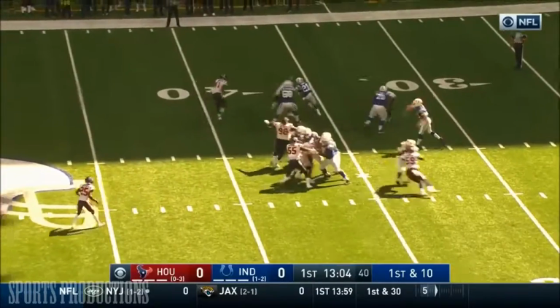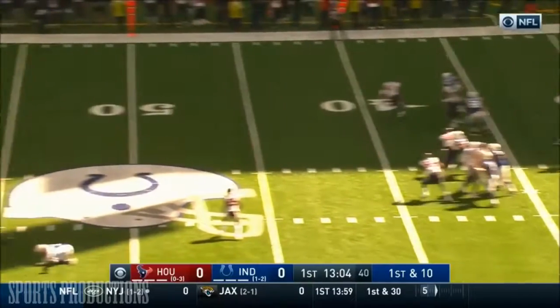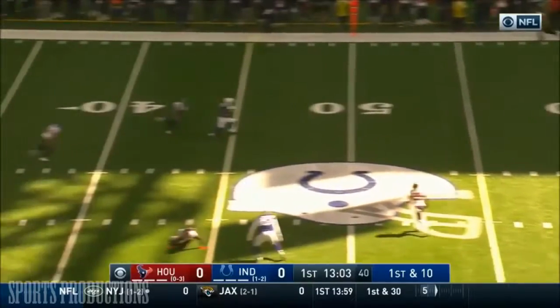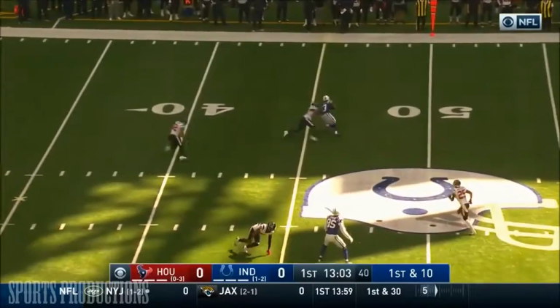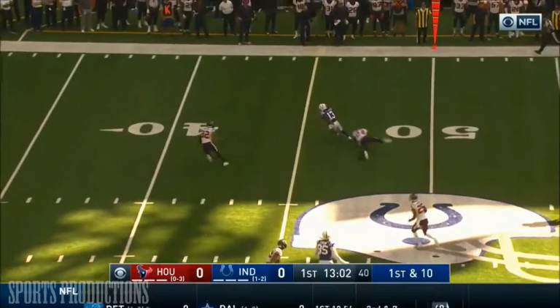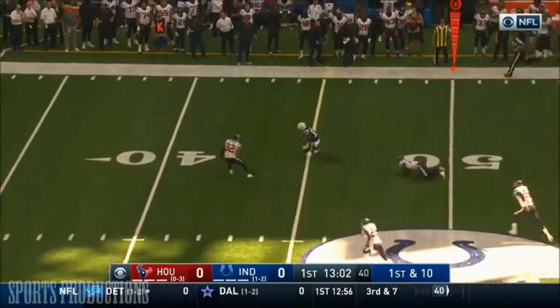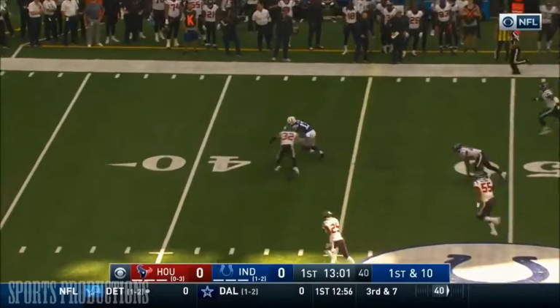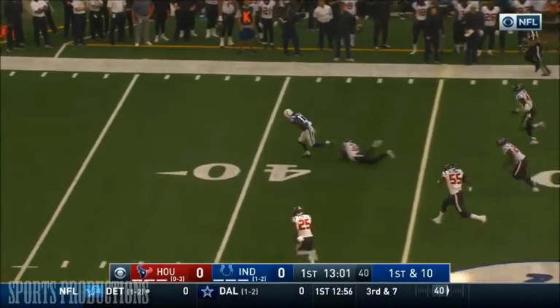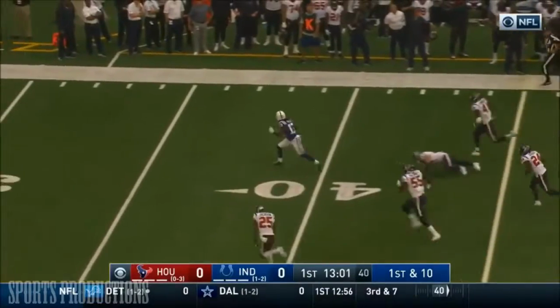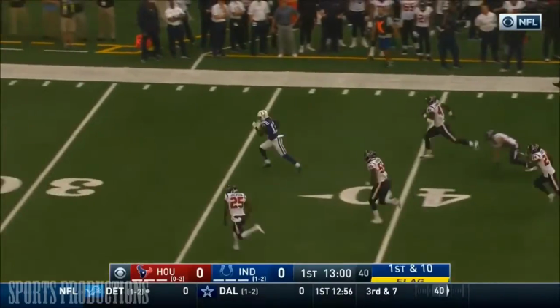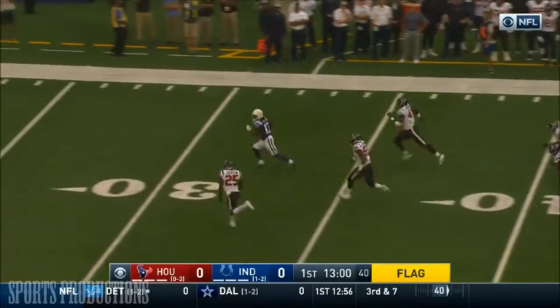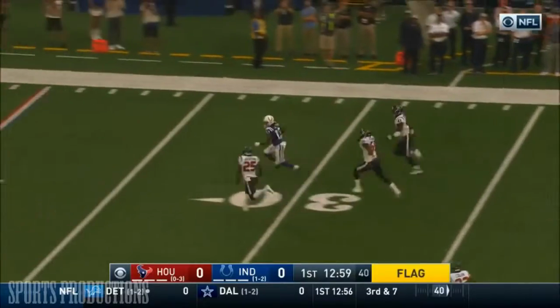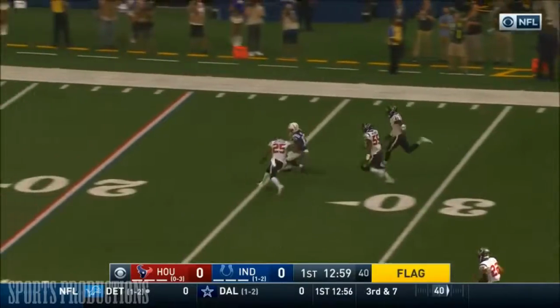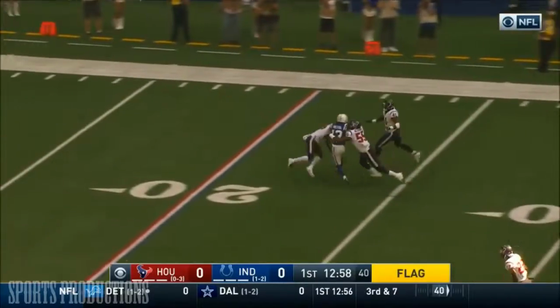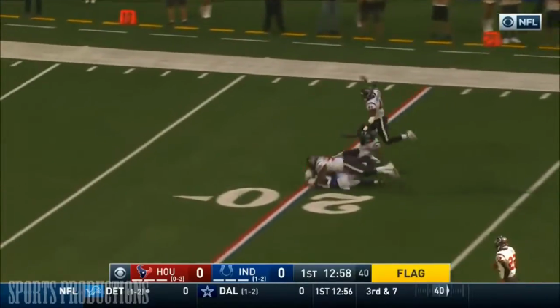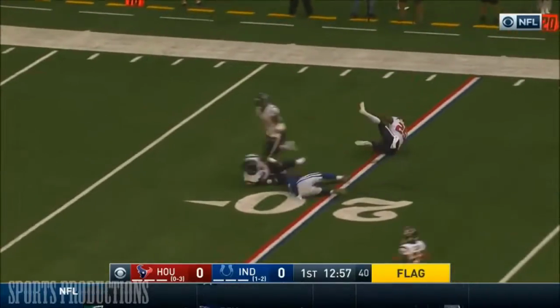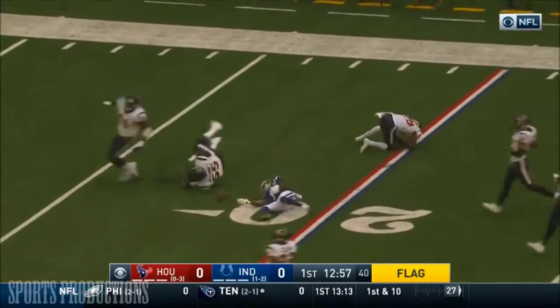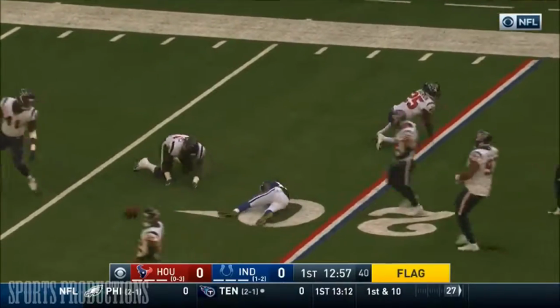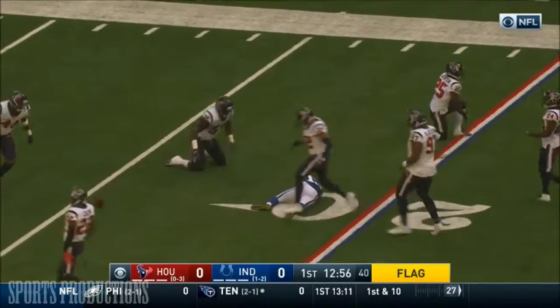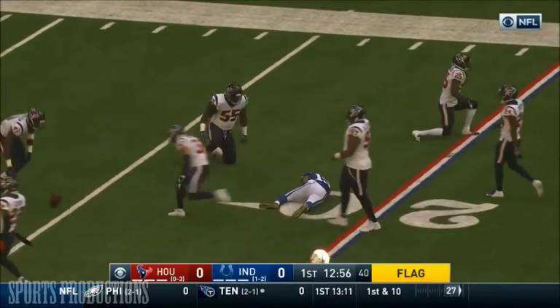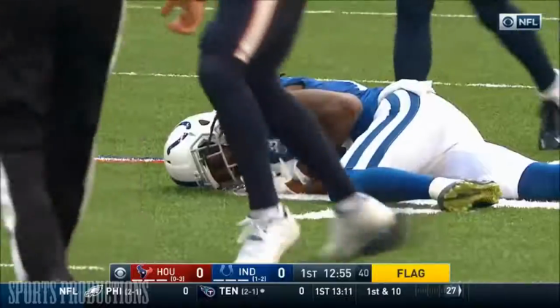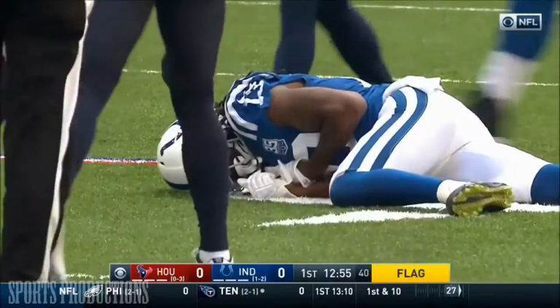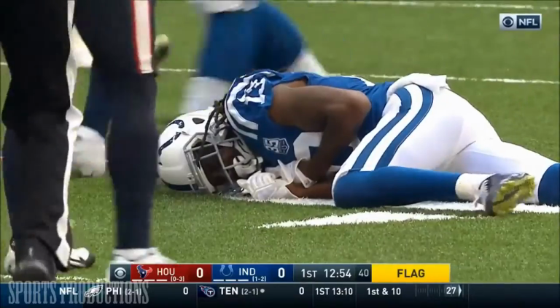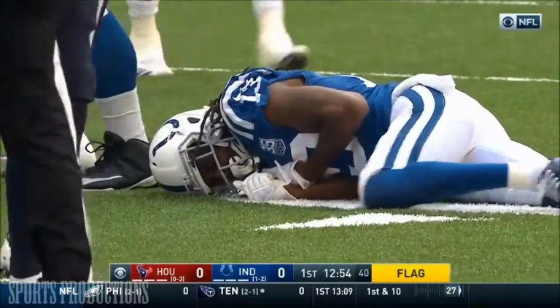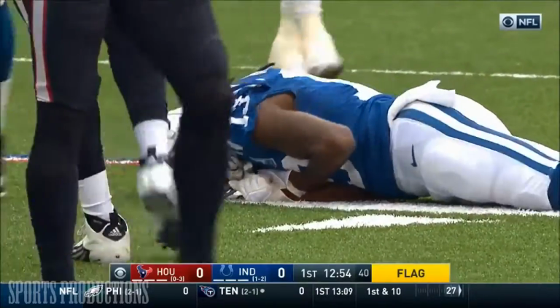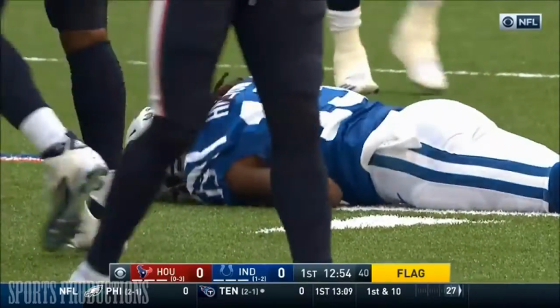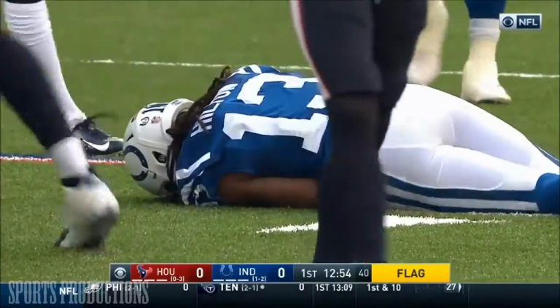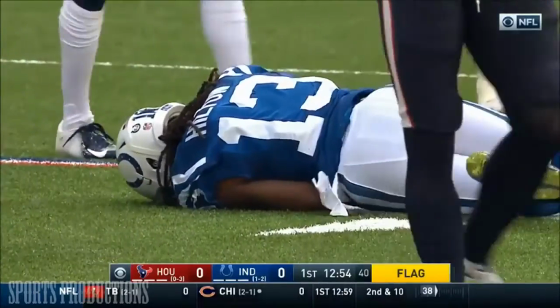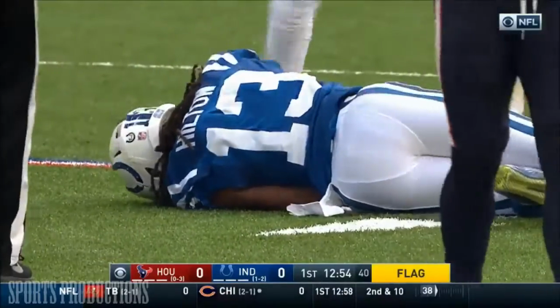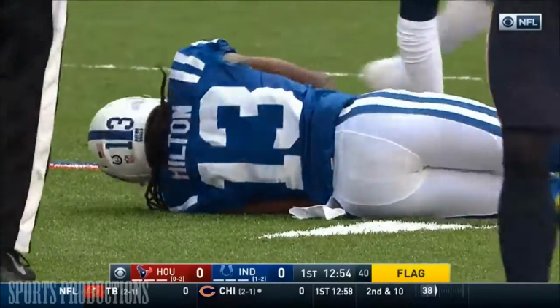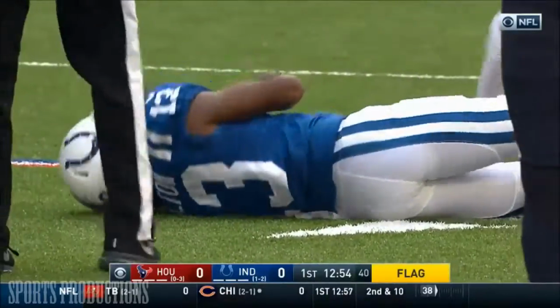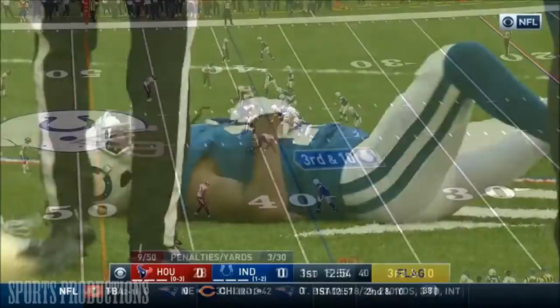Look again to the air to start — another catch. It's T.Y. Hilton, breaks a tackle. There's a flag thrown. Hilton is finally tackled at the 20. The penalty flag back at the Houston 48-yard line.